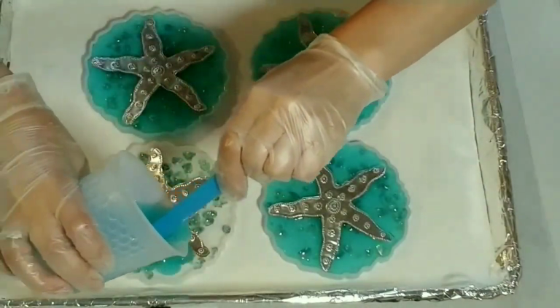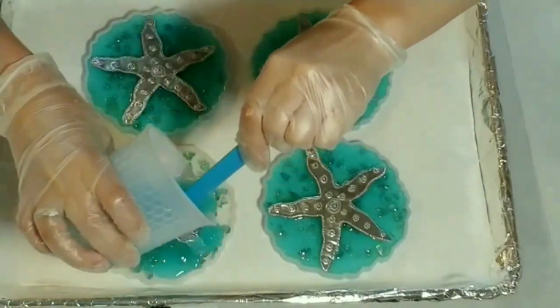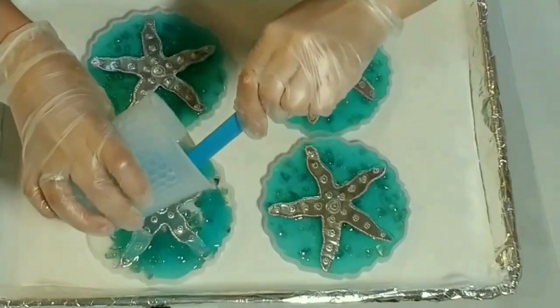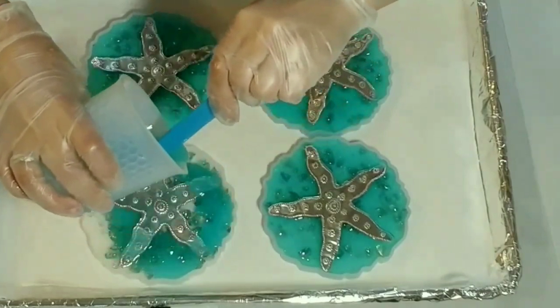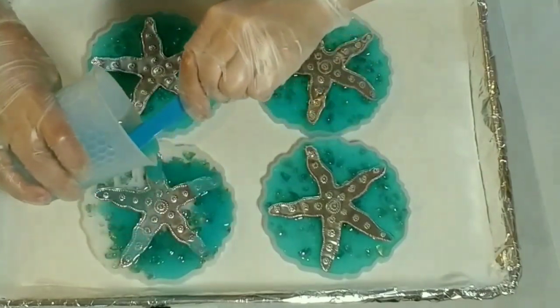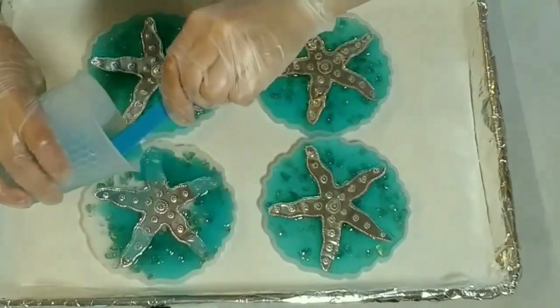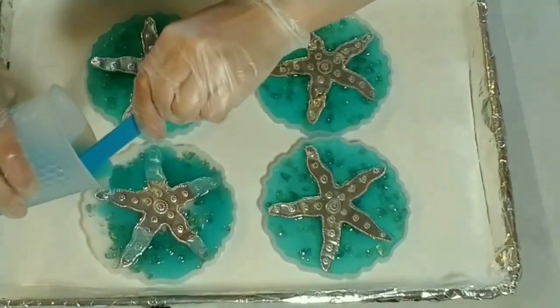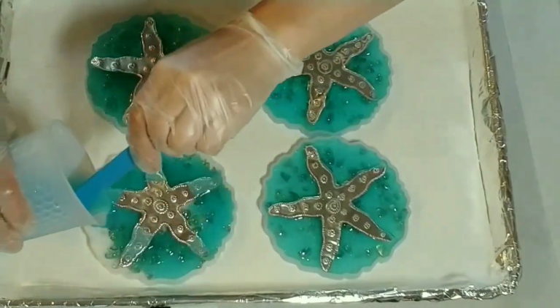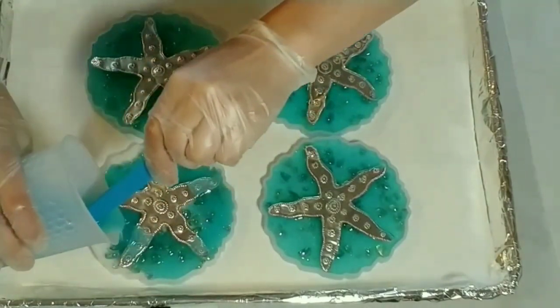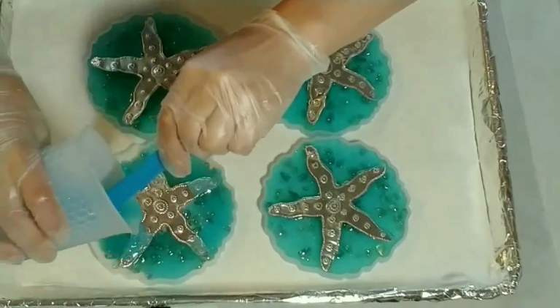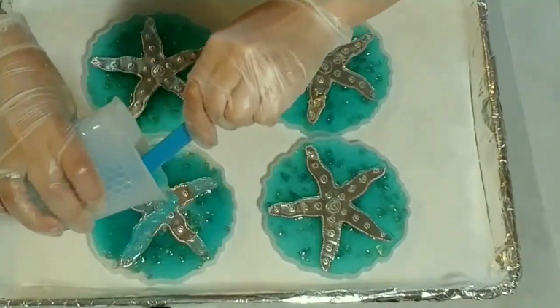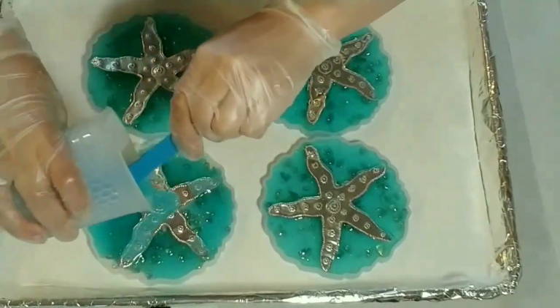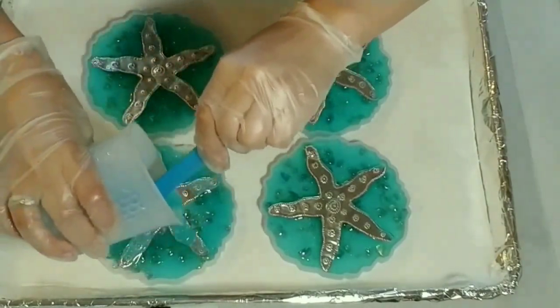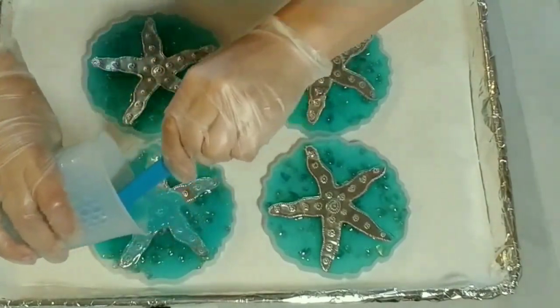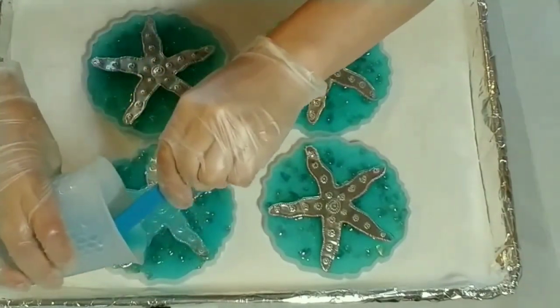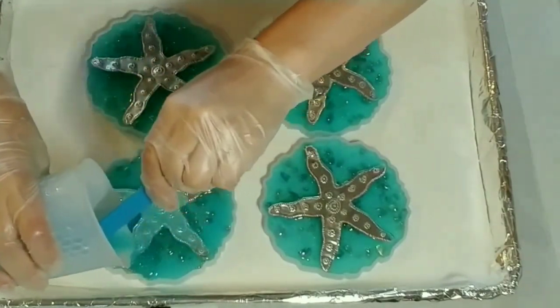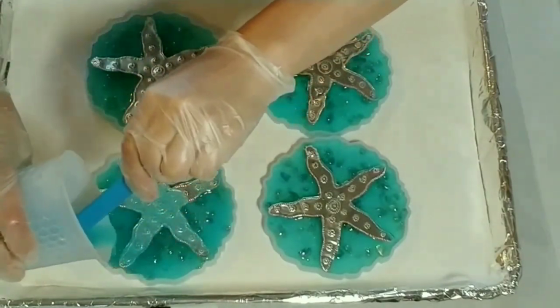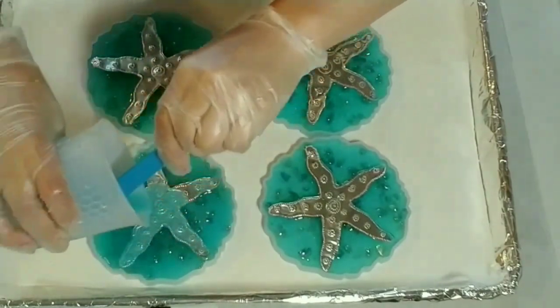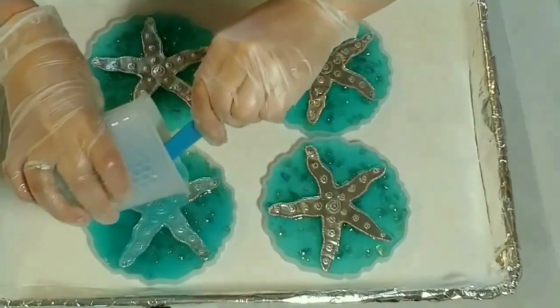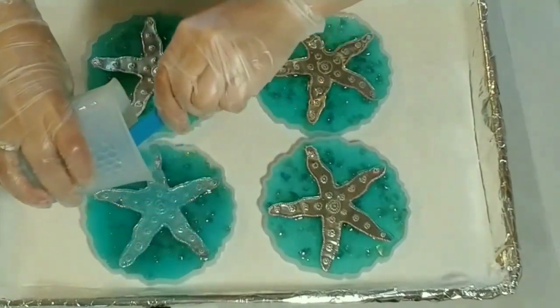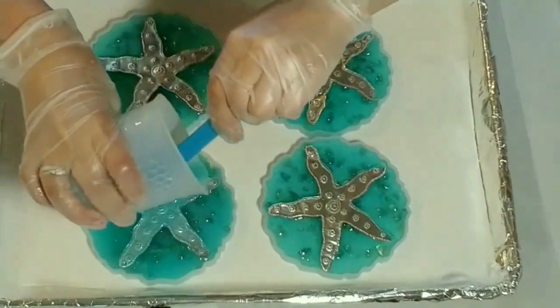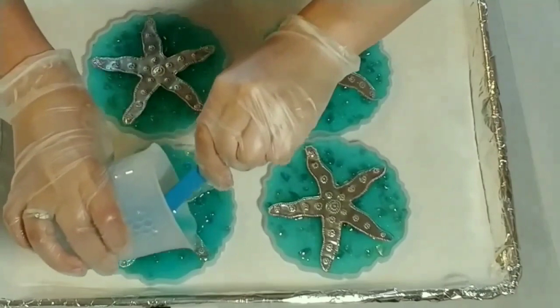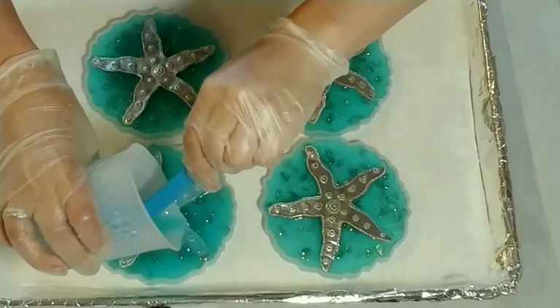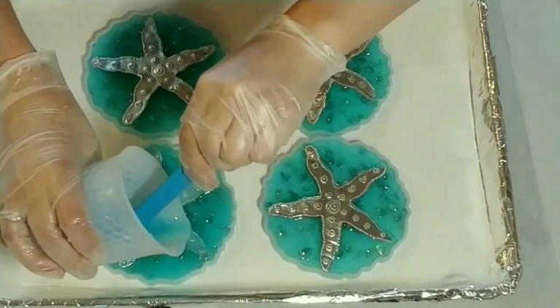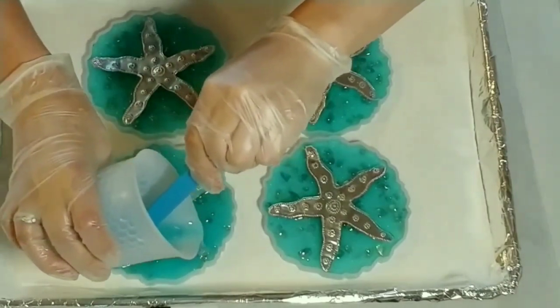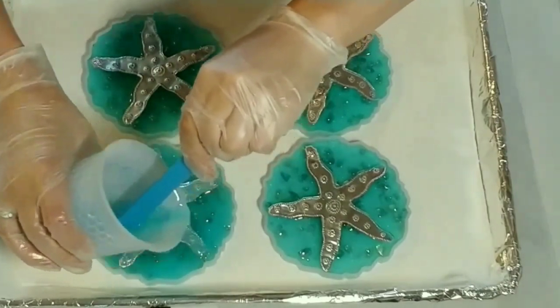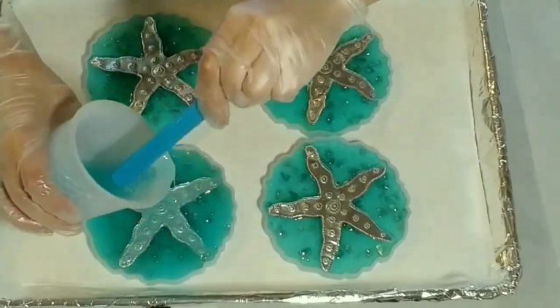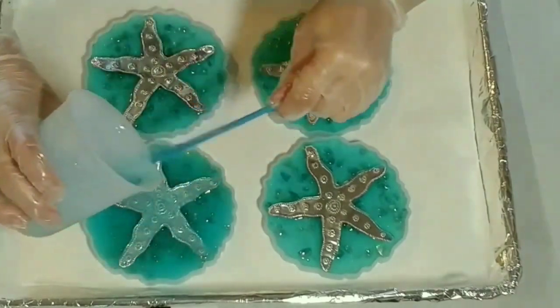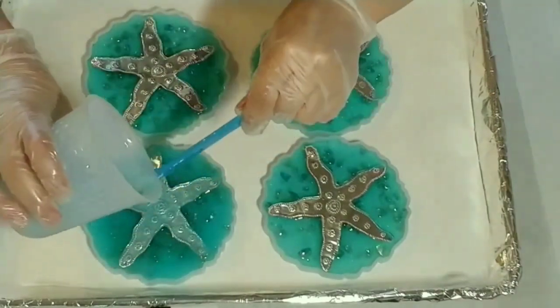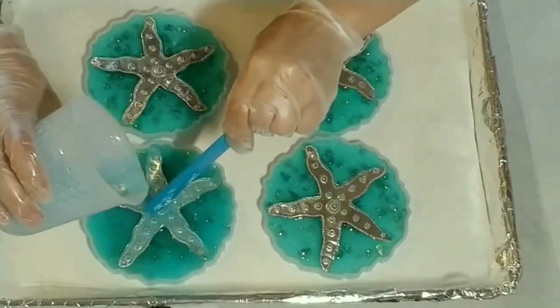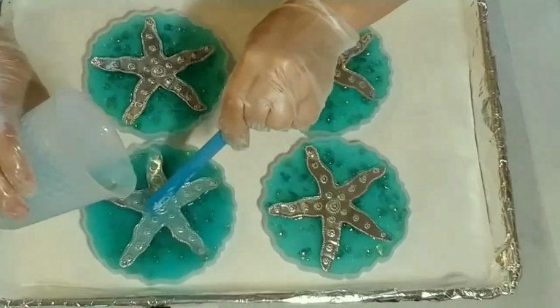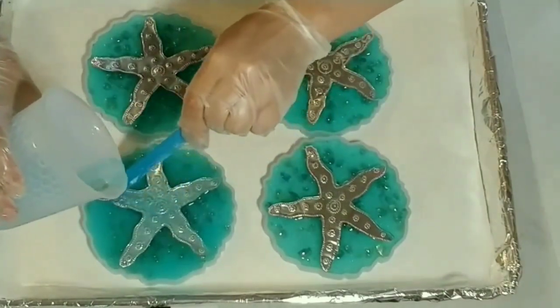Here we are — now I'm going to fill these up to the very top.